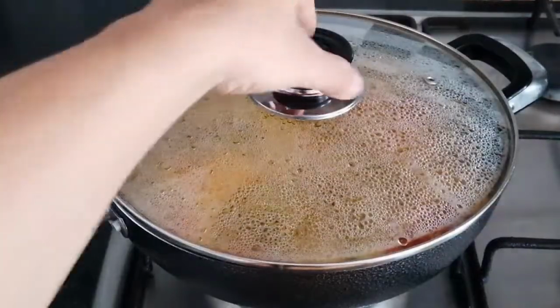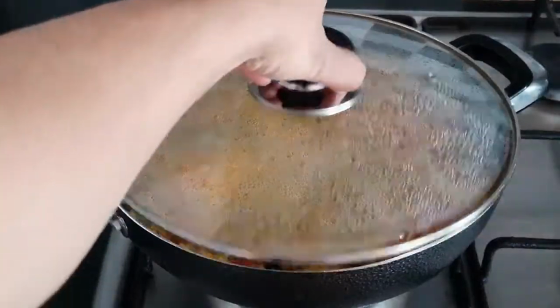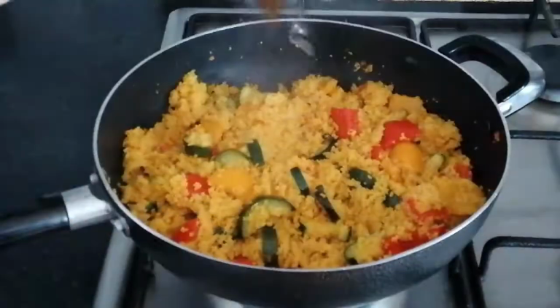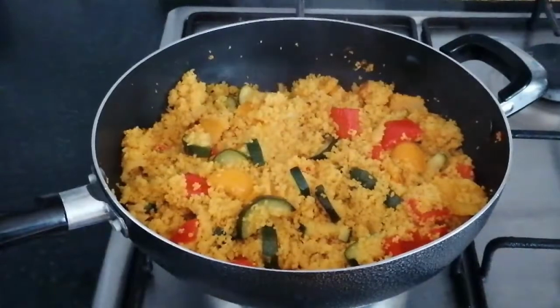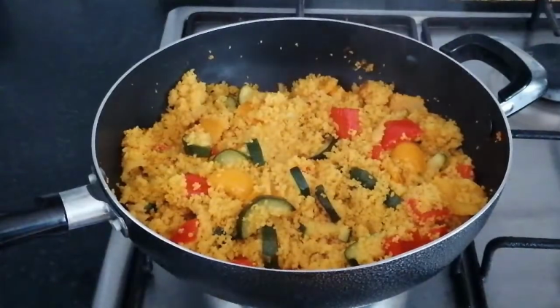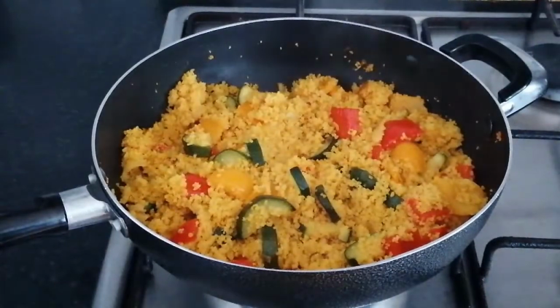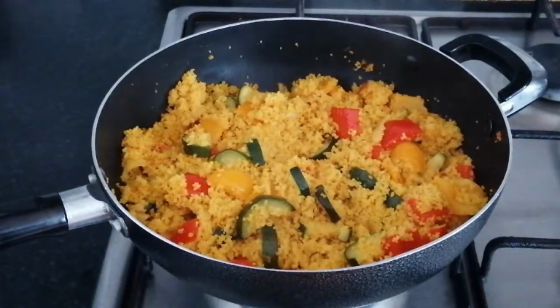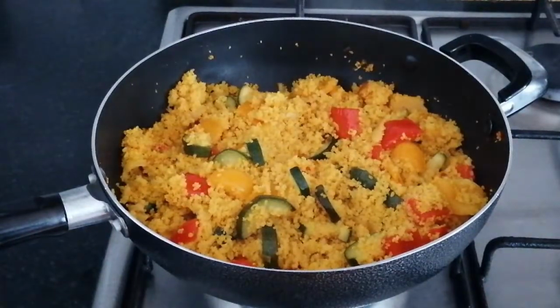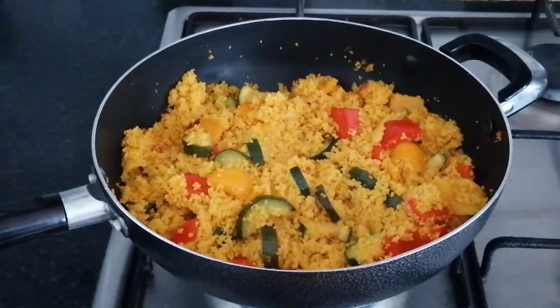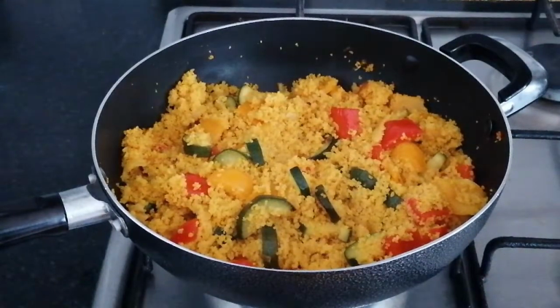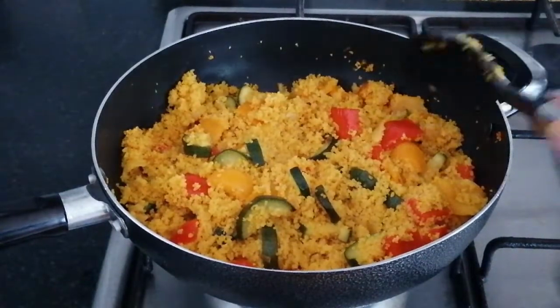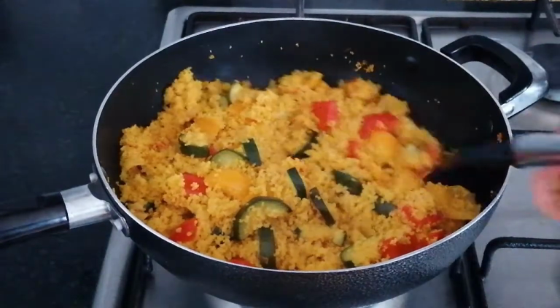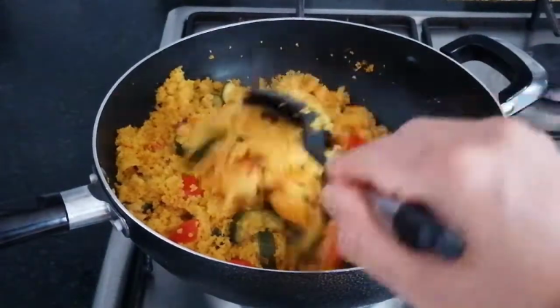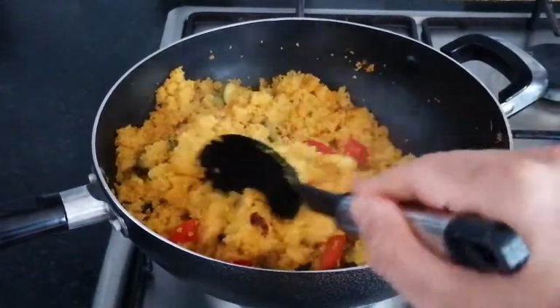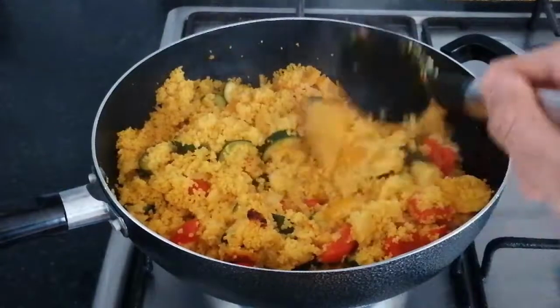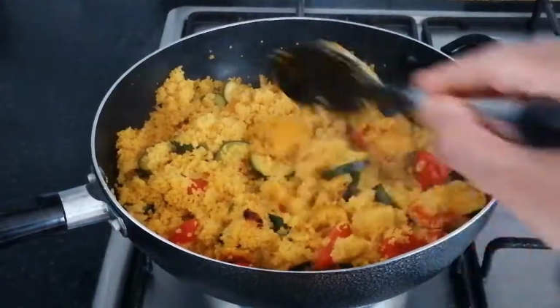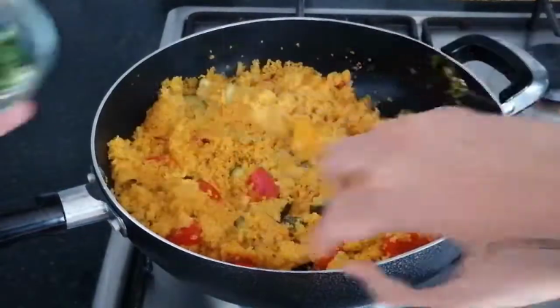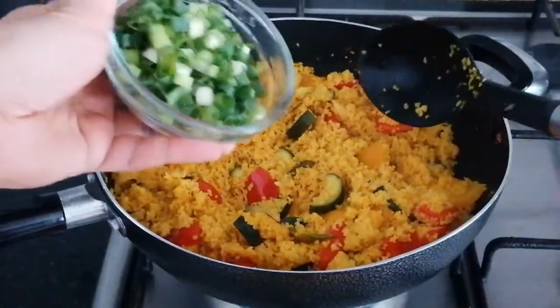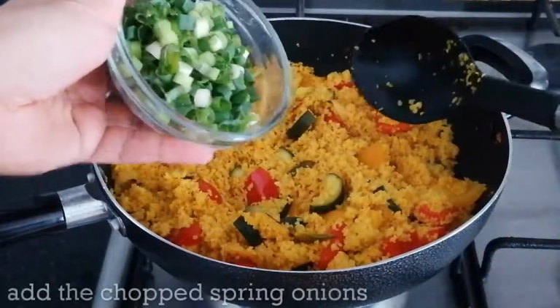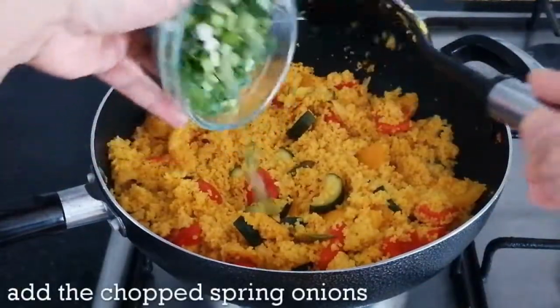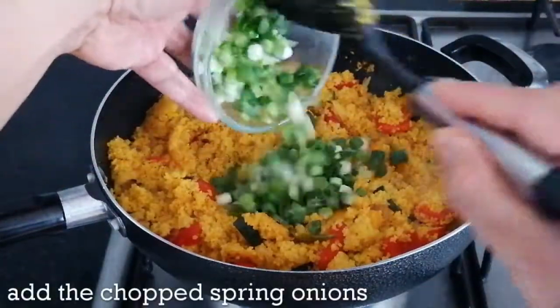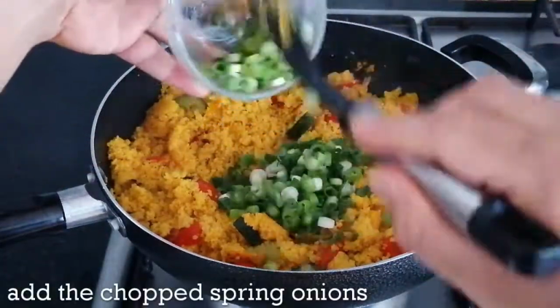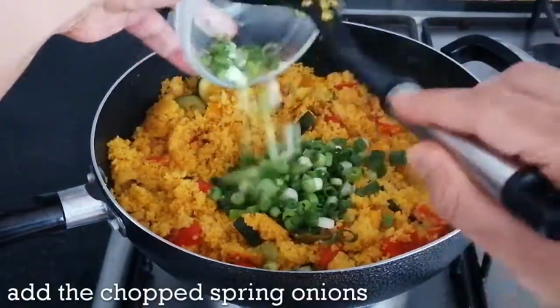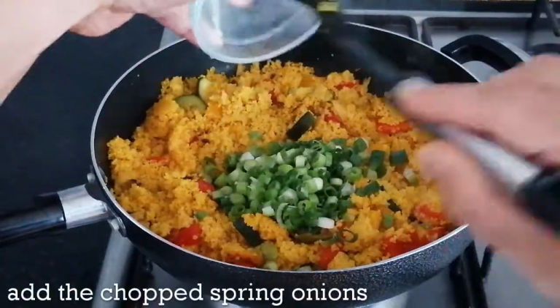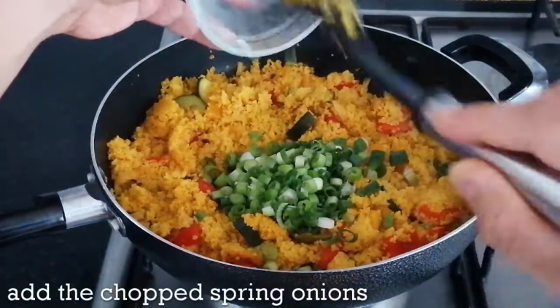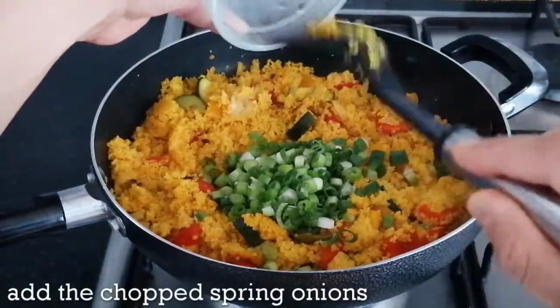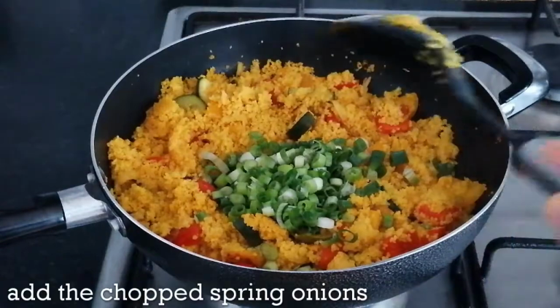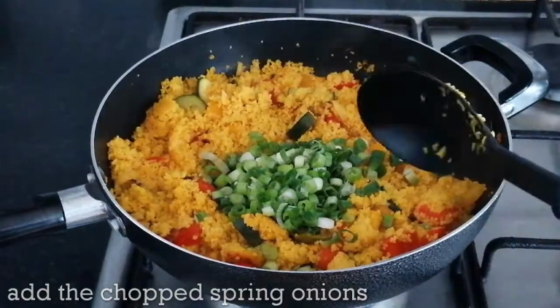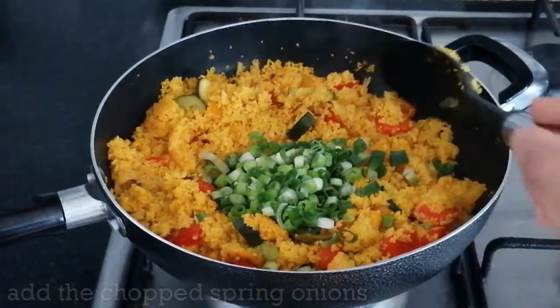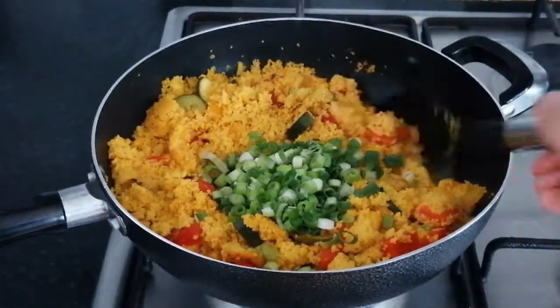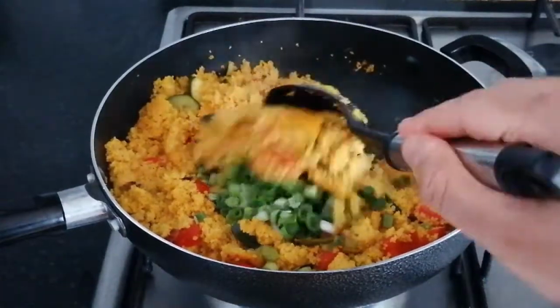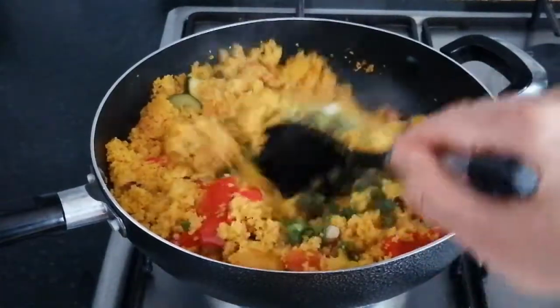I'm here to go. I can't stop. It's a little bit too.